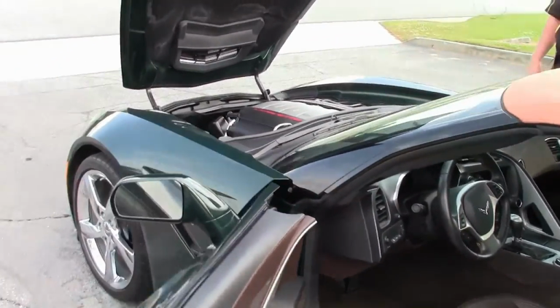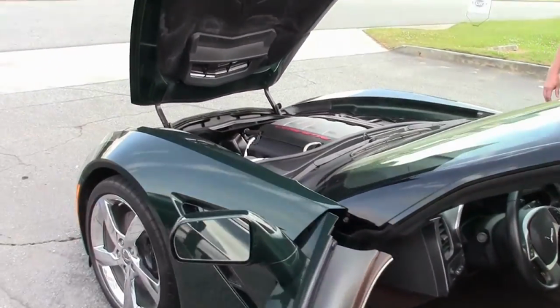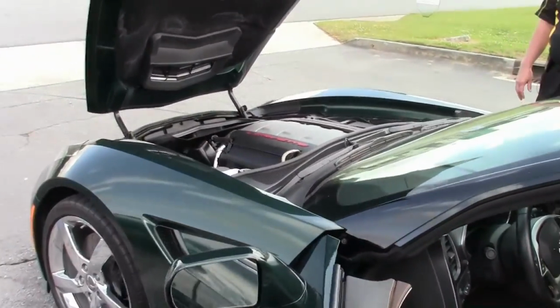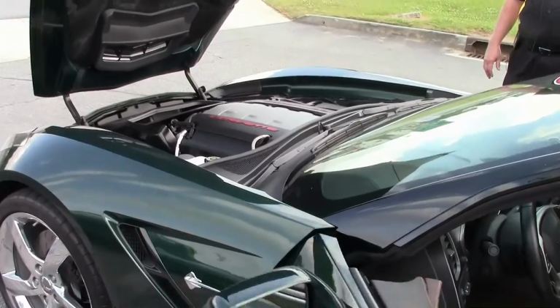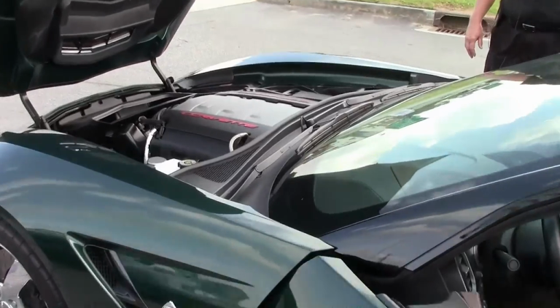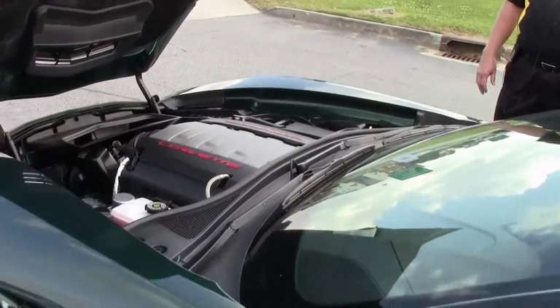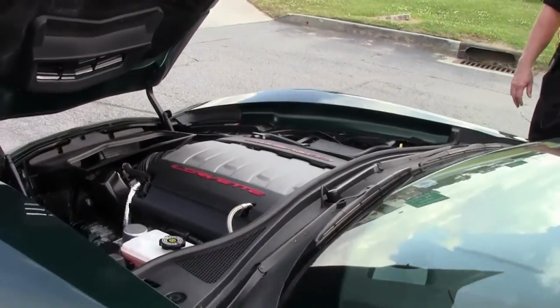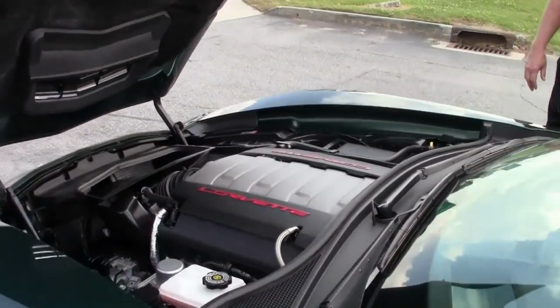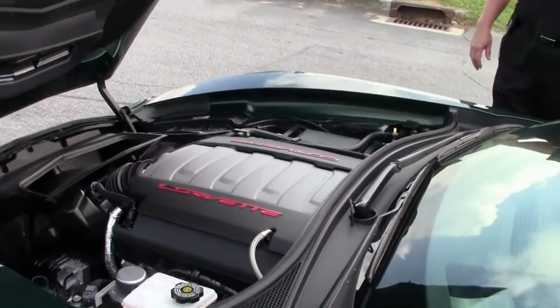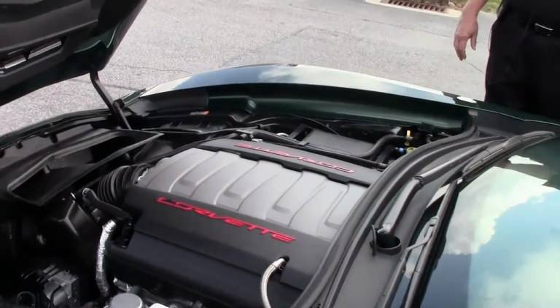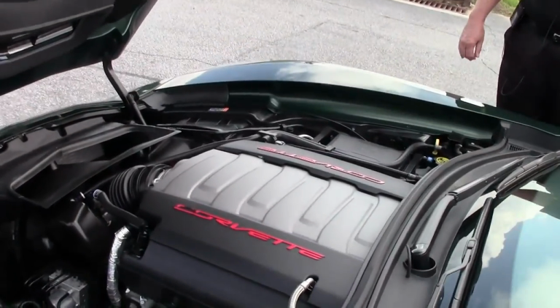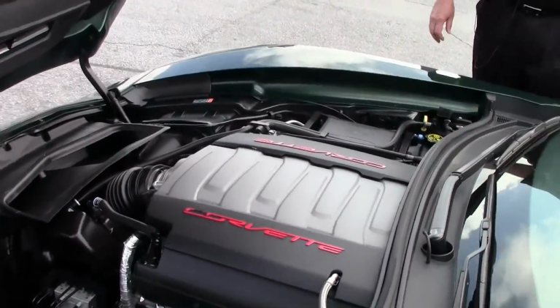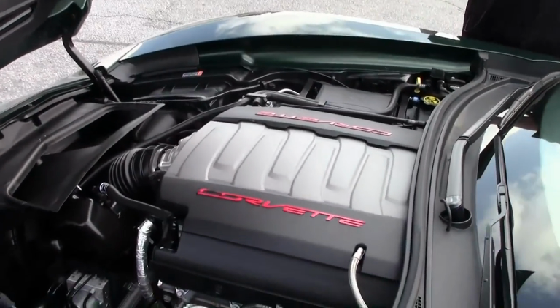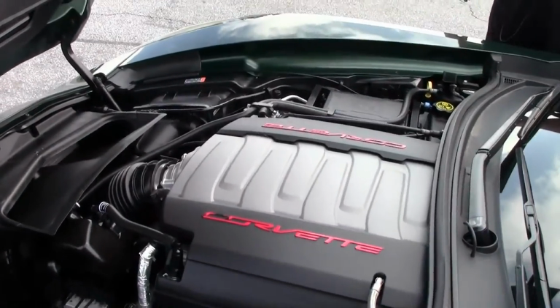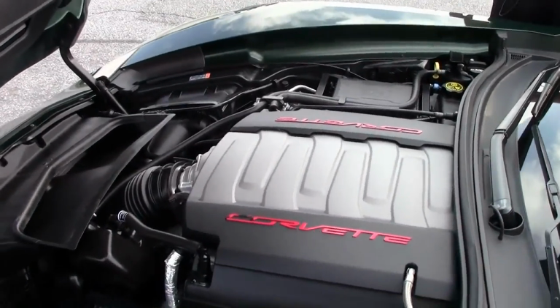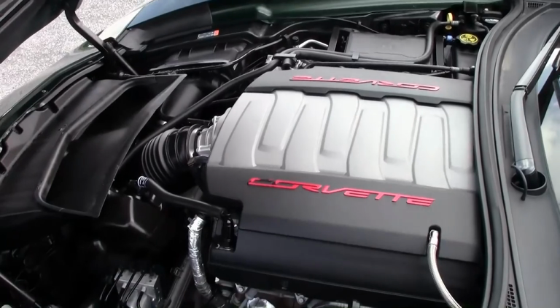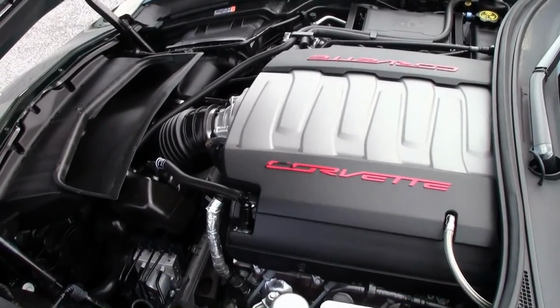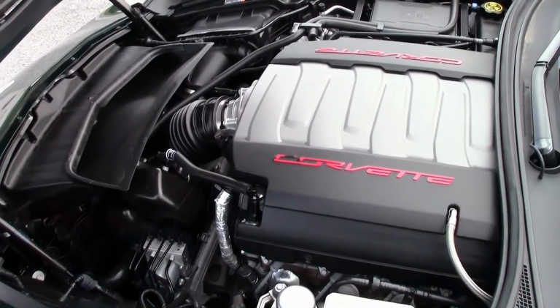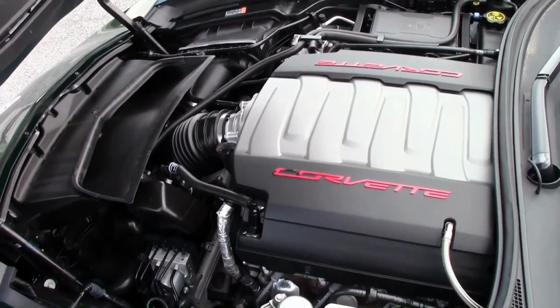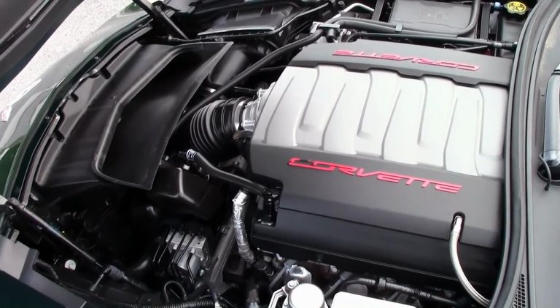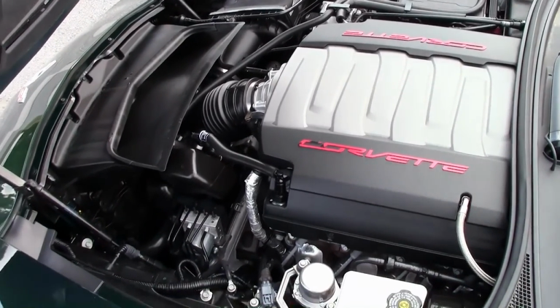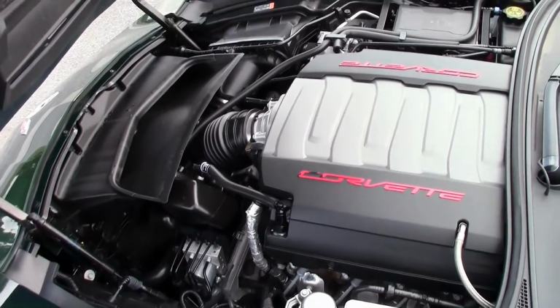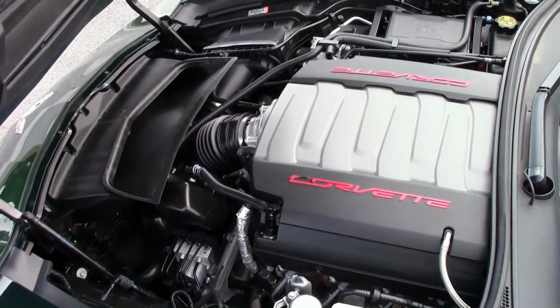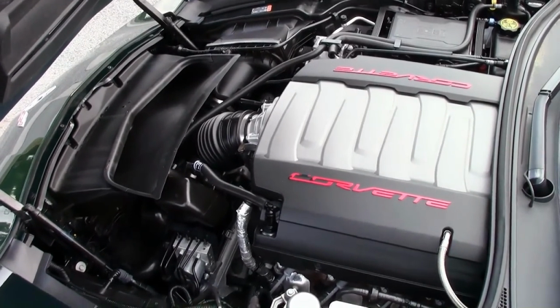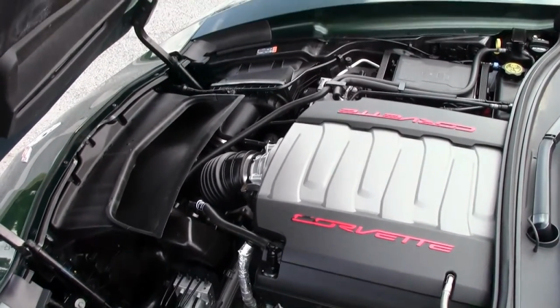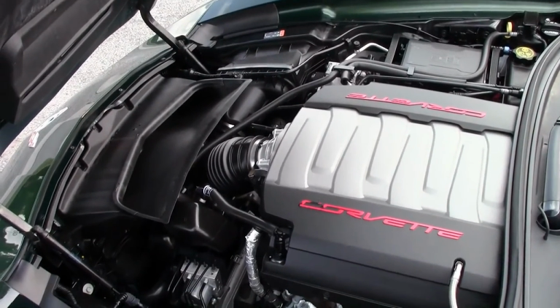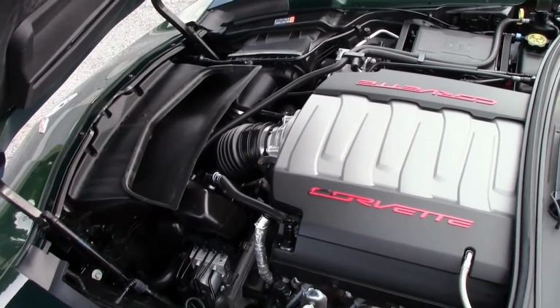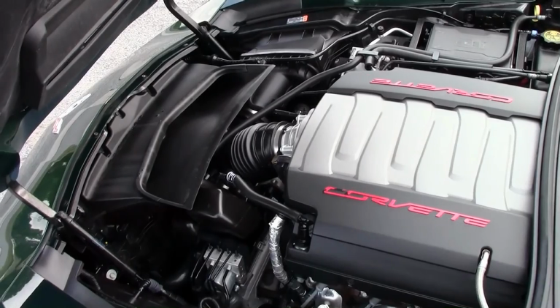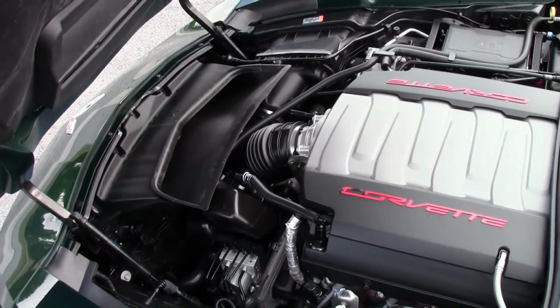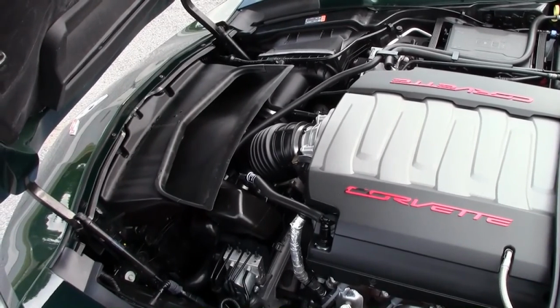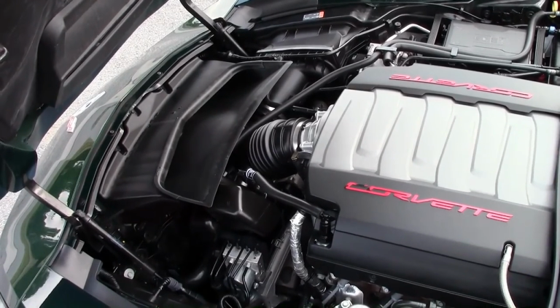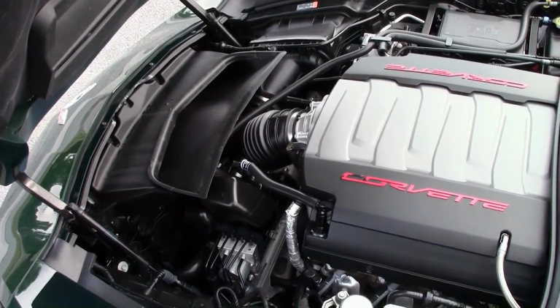As we're moving forward into the engine compartment, there's your 460 horse LT1. Absolutely great looking. Less than 3,200 miles on it.